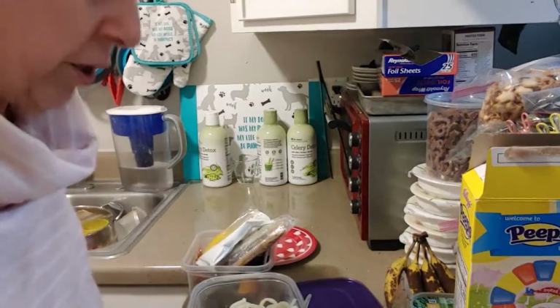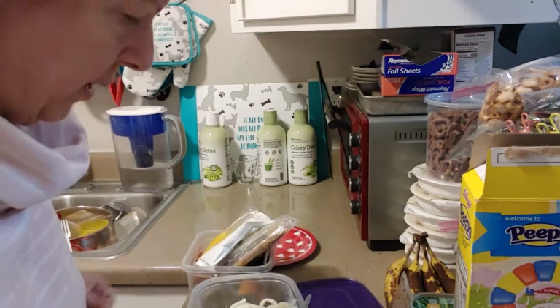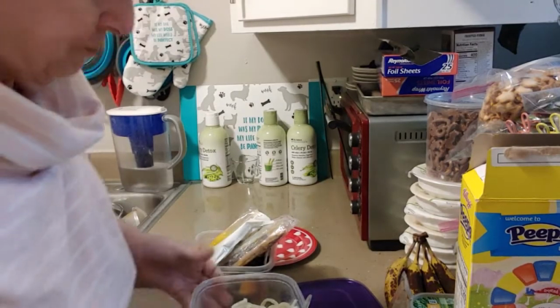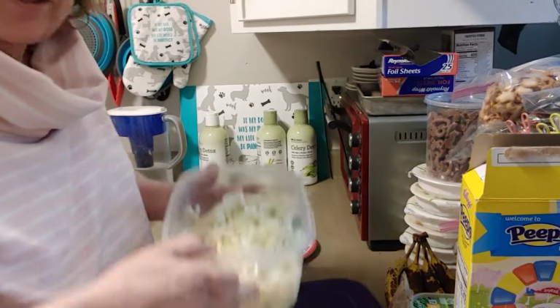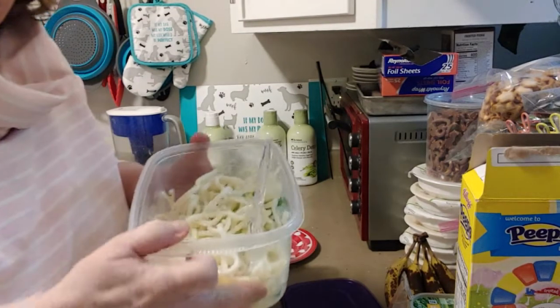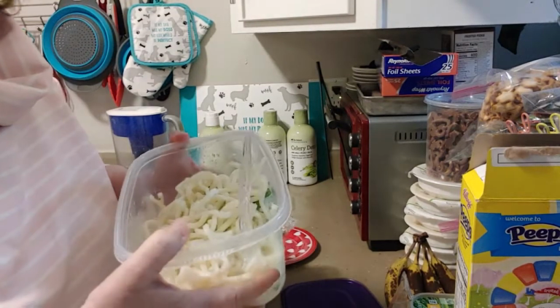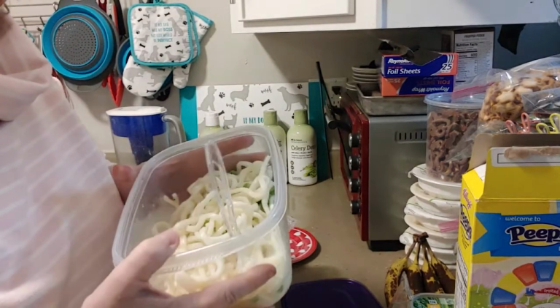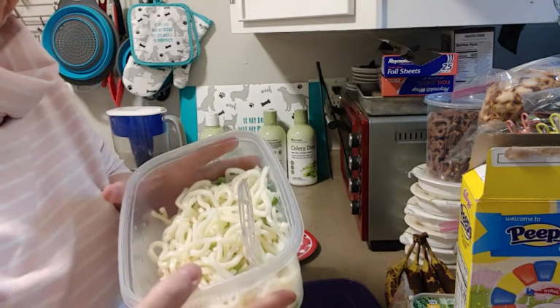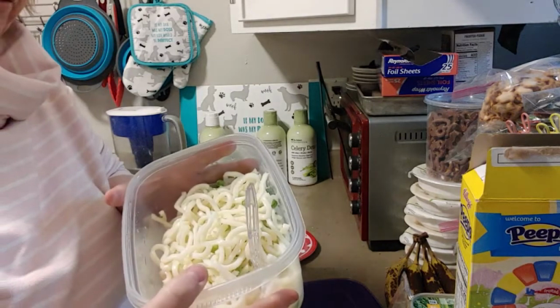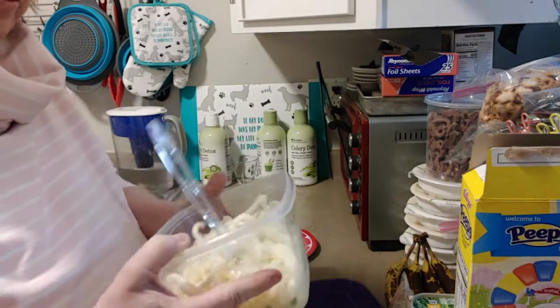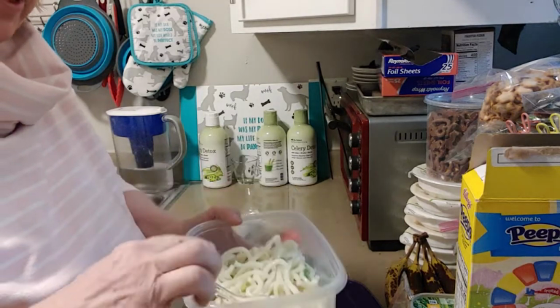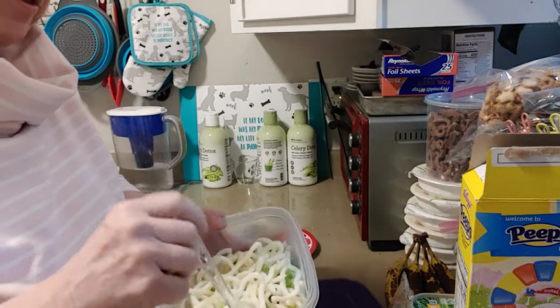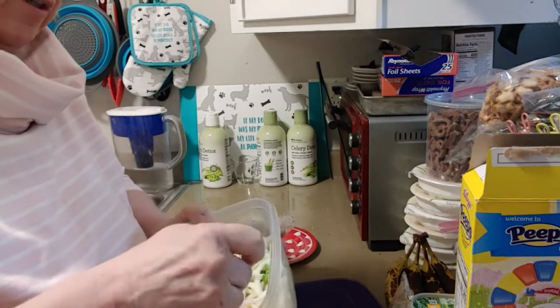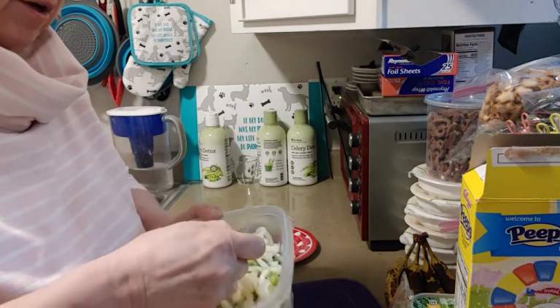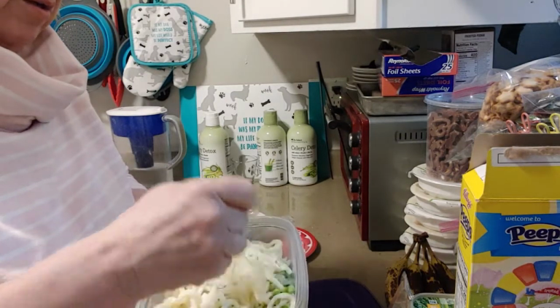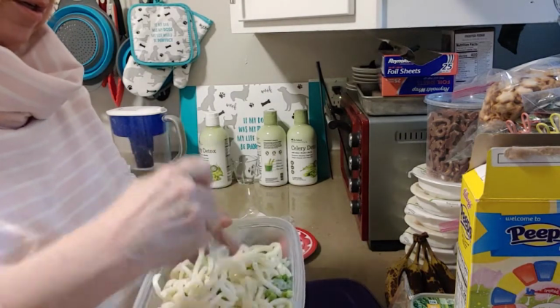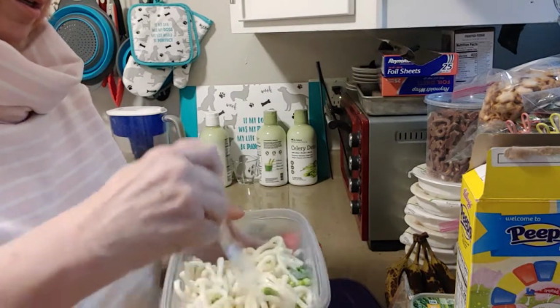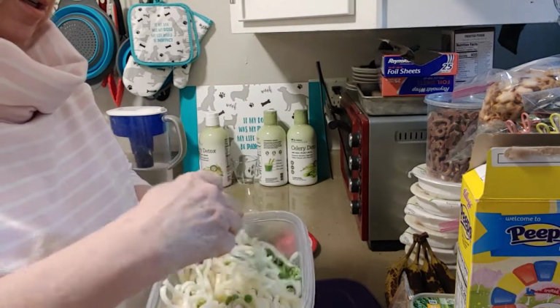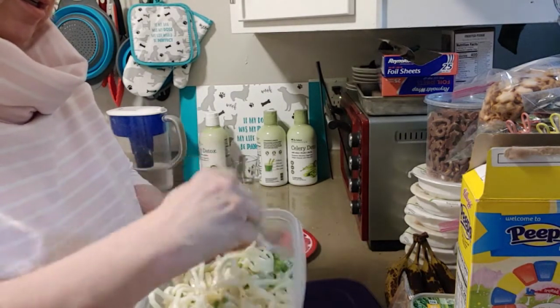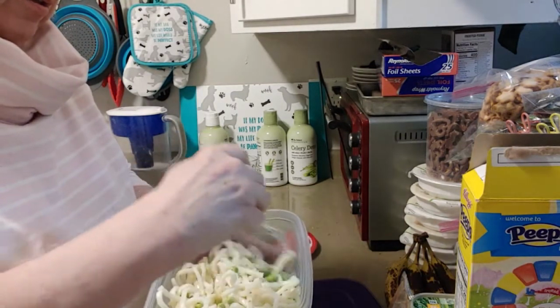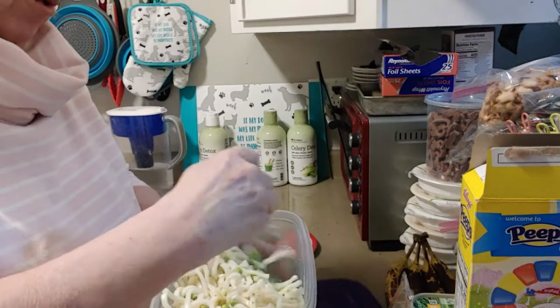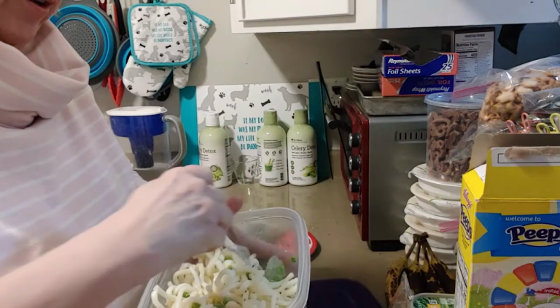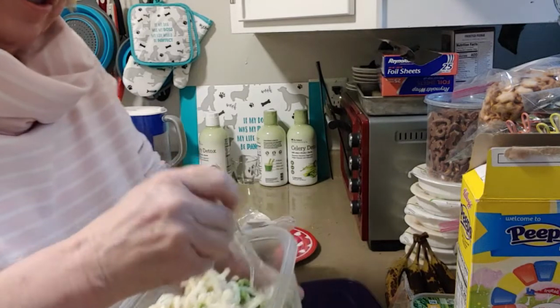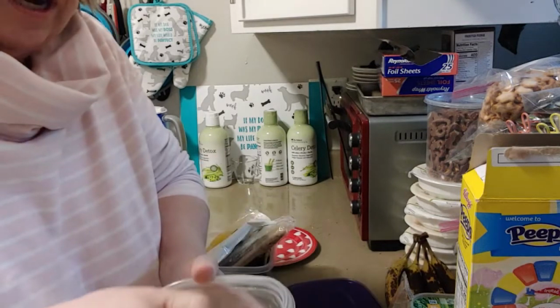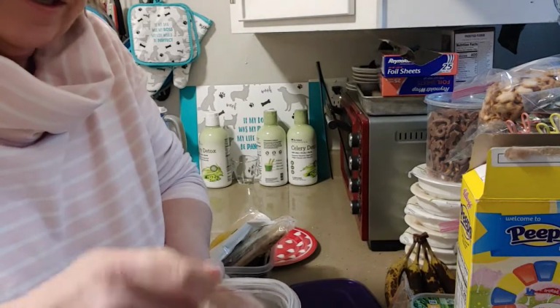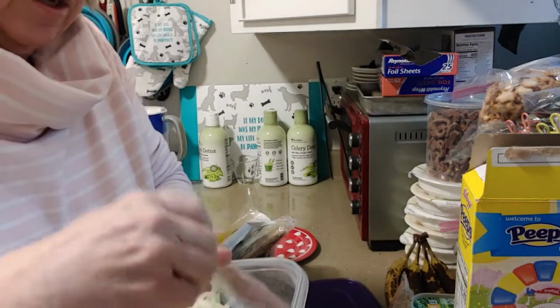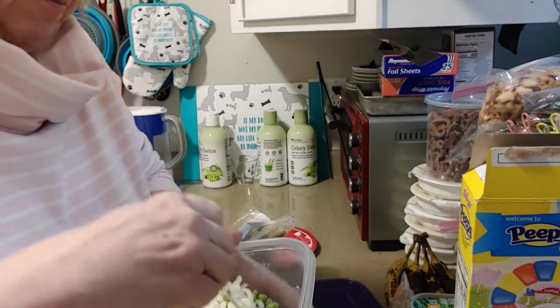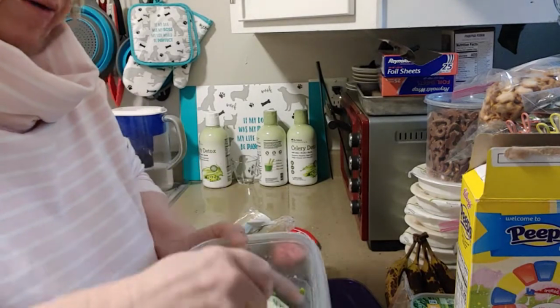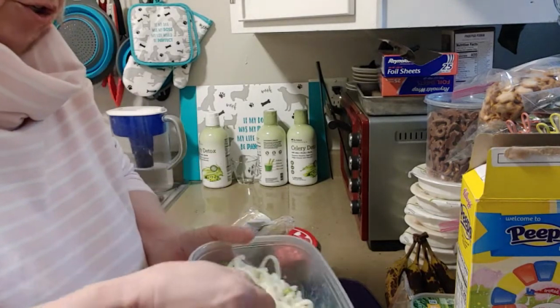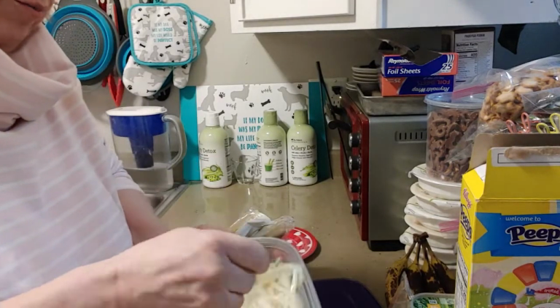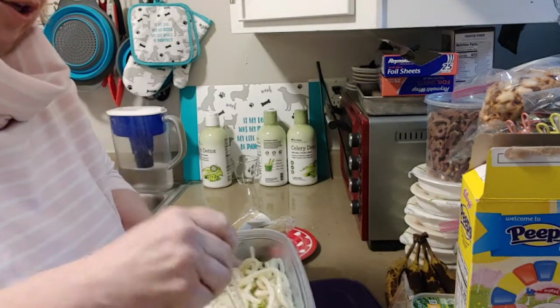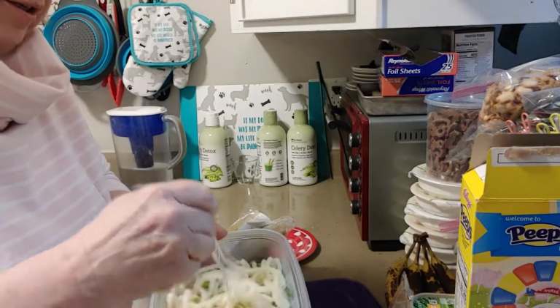Okay, I'm back. I stuck it in the microwave for three minutes to melt the frost off the peas and give it some moisture. There's still a little ice, but what I'm going to do is put the sauce in.